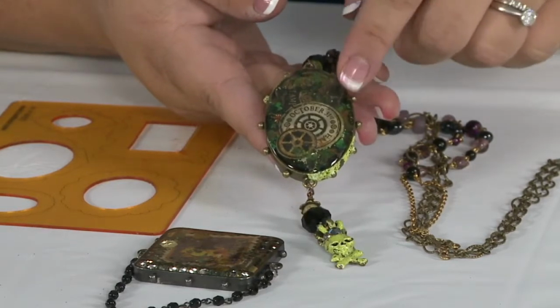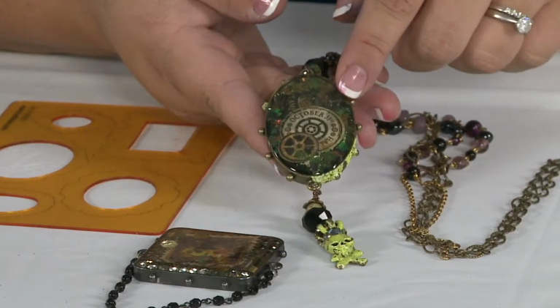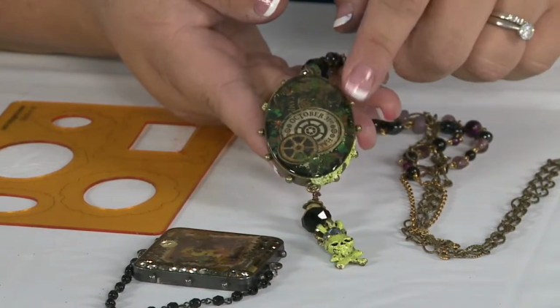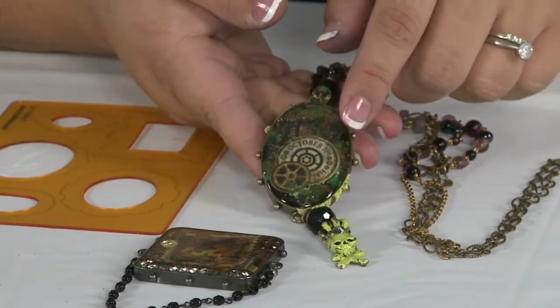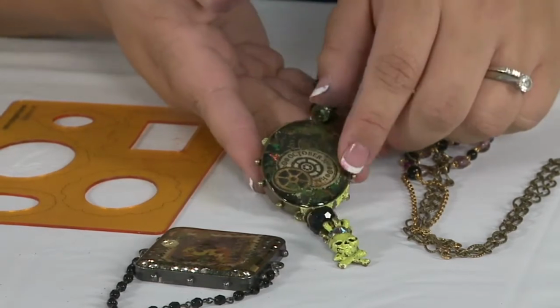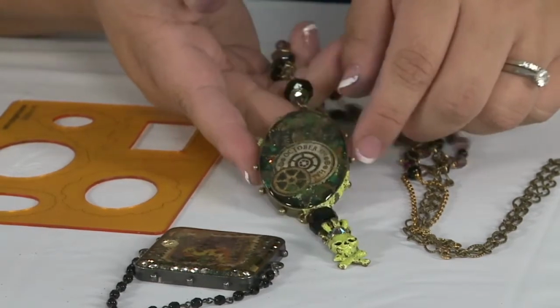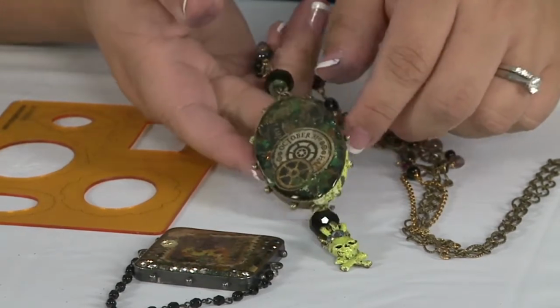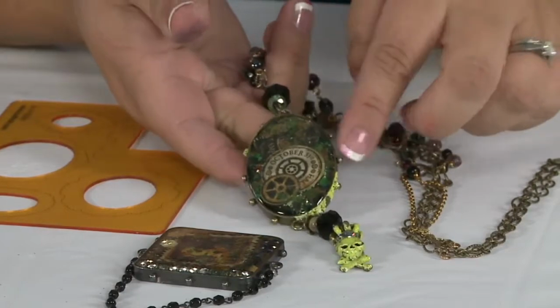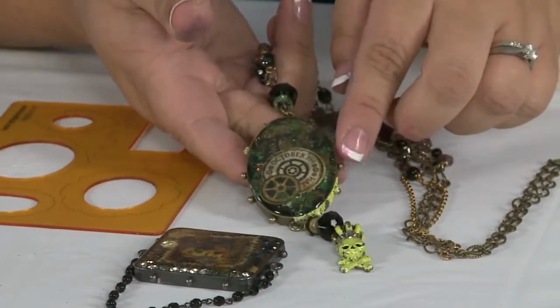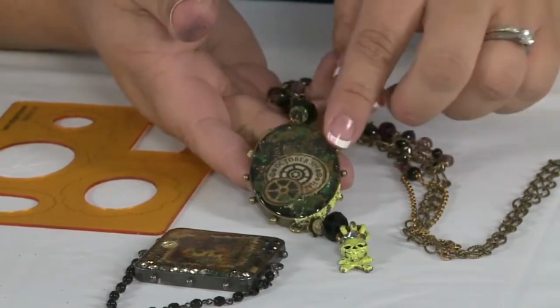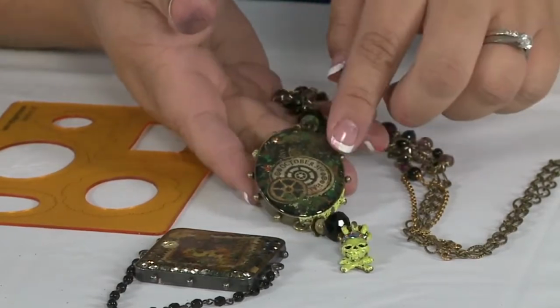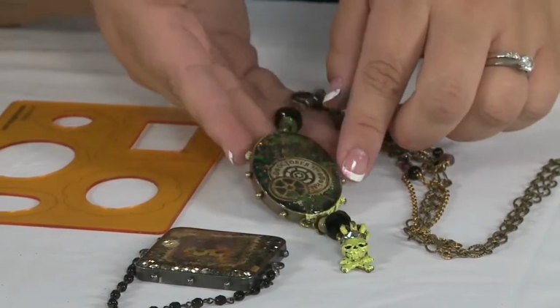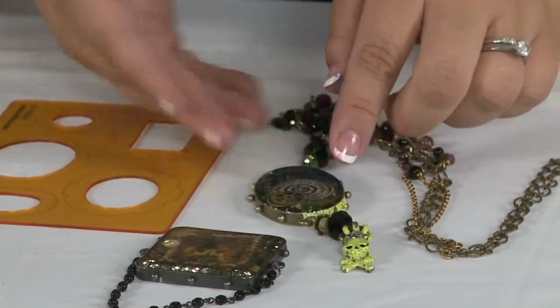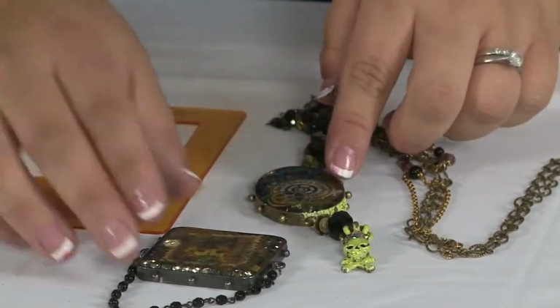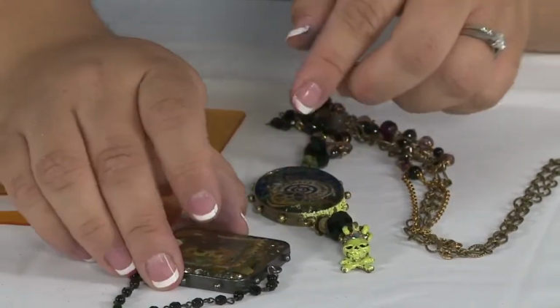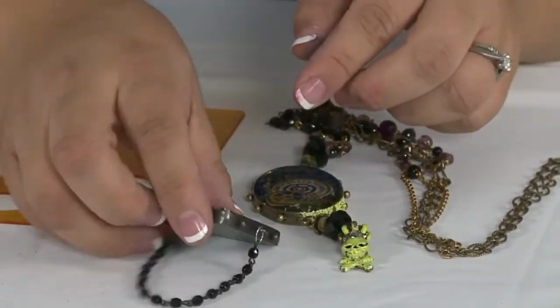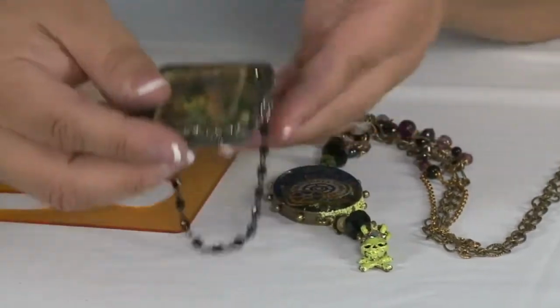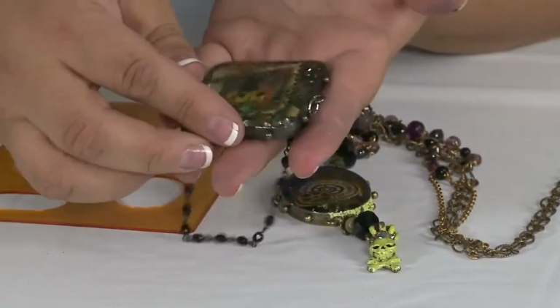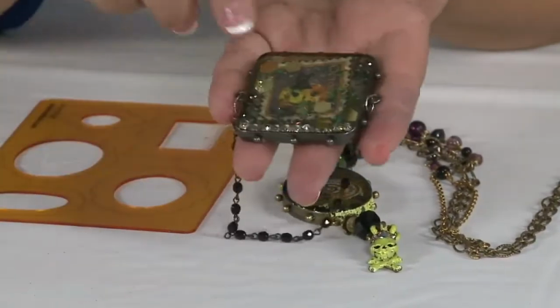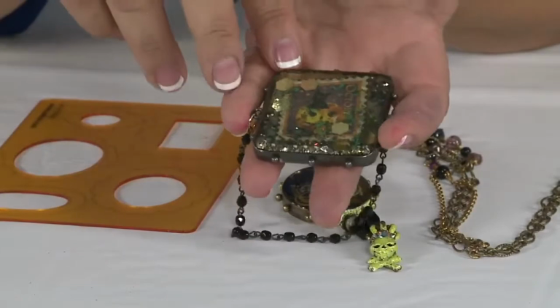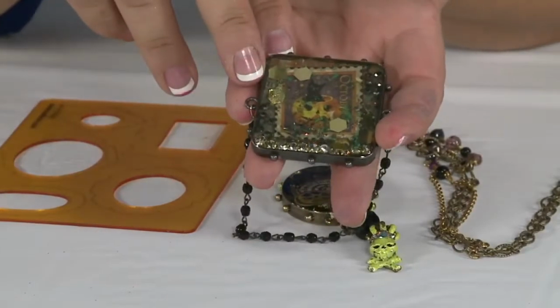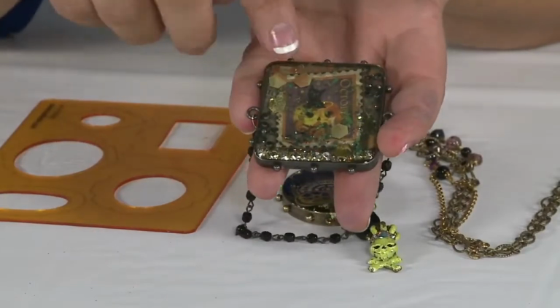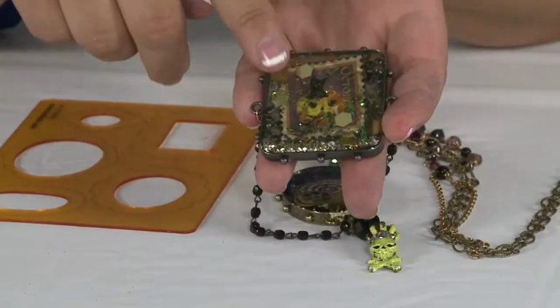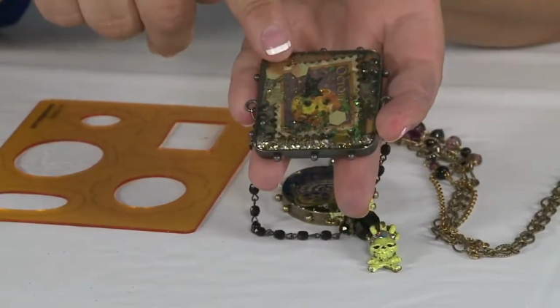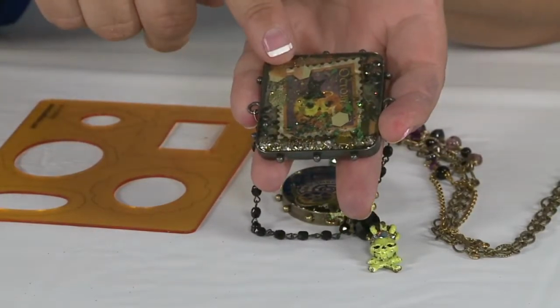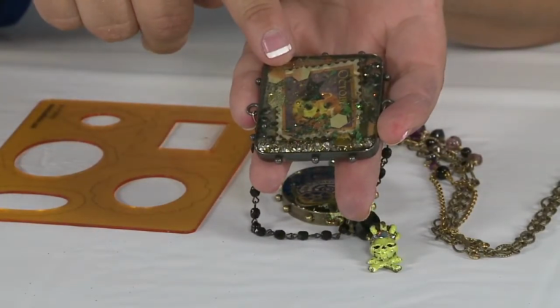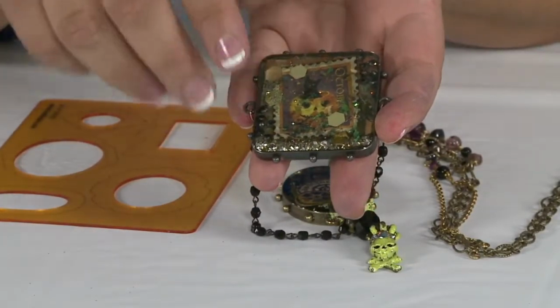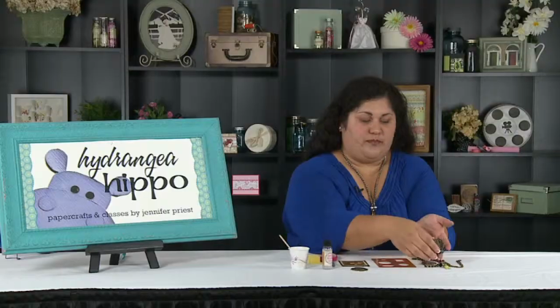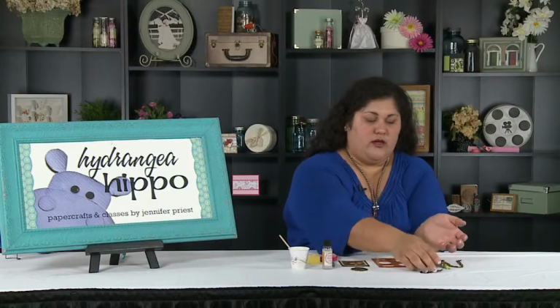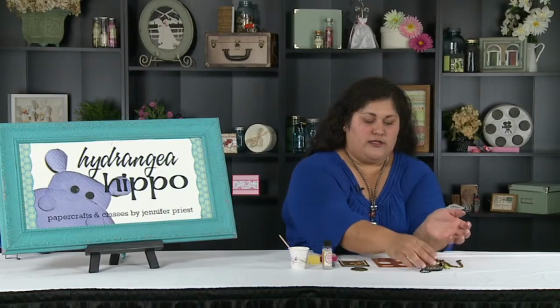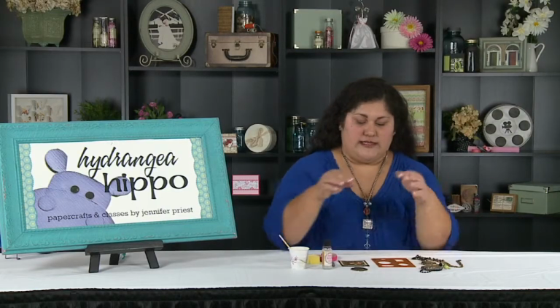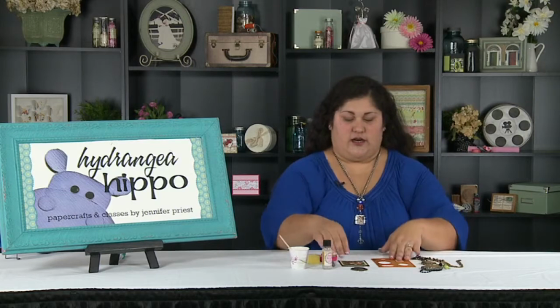I made a cute little Halloween necklace, and then I also made a Halloween pin, again cutting some elements out of the paper from the Steampunk Spells collection. So let's get started.